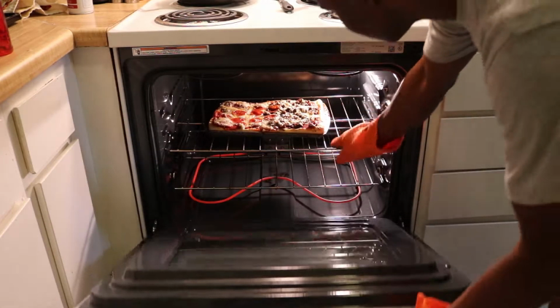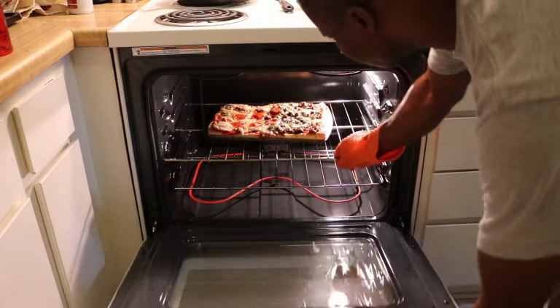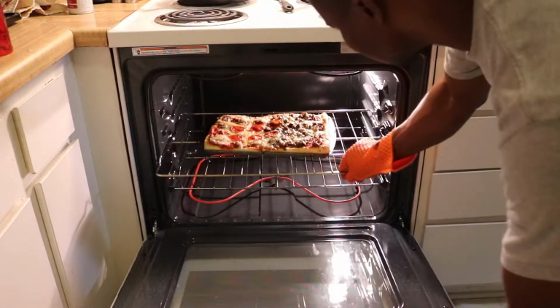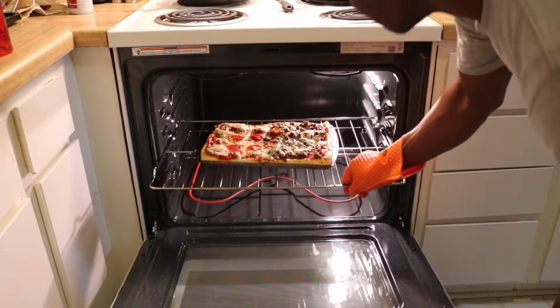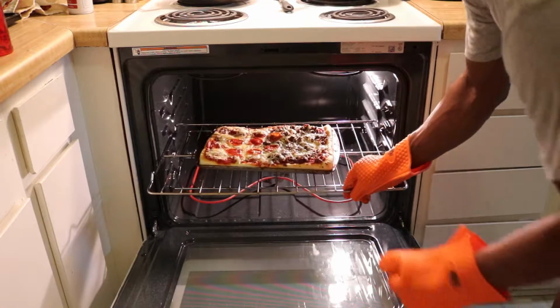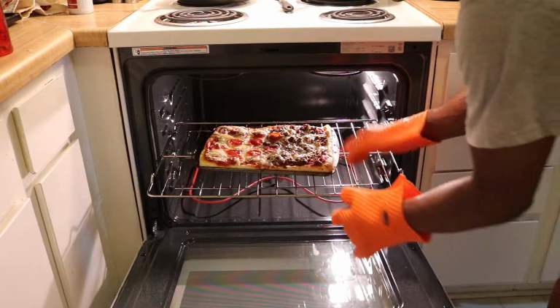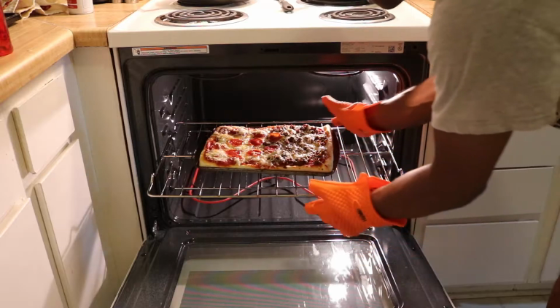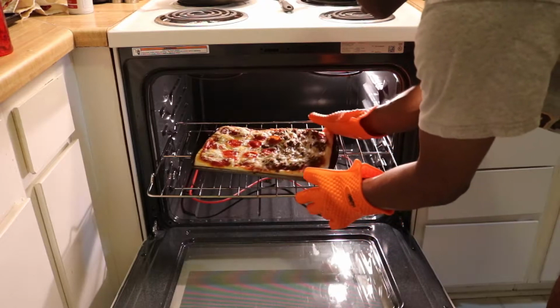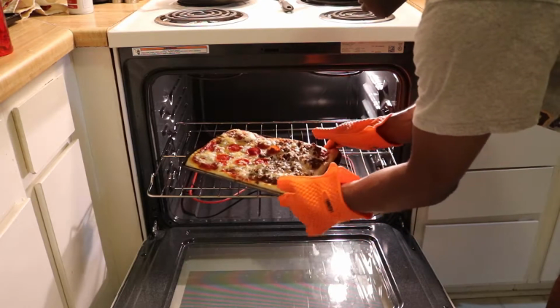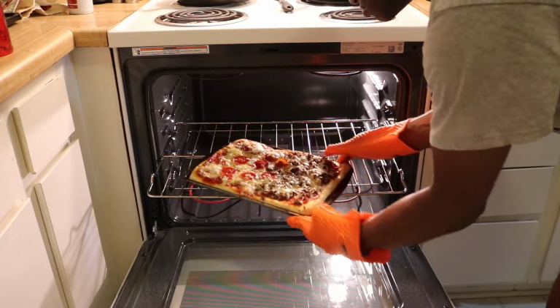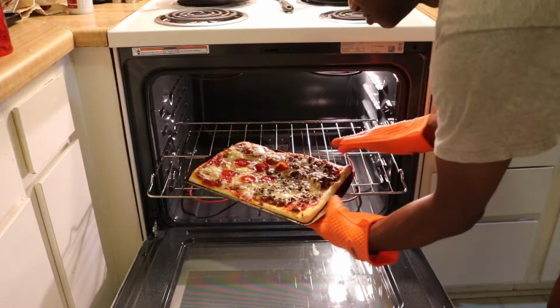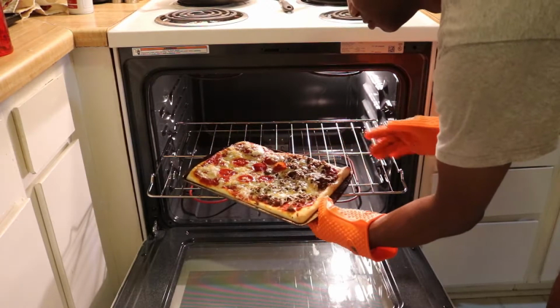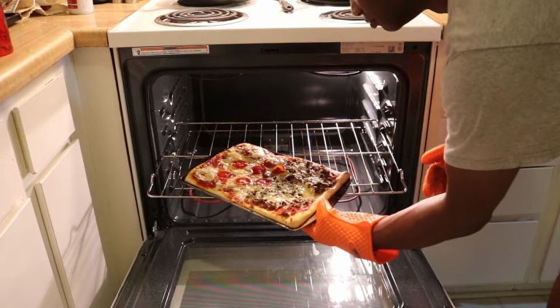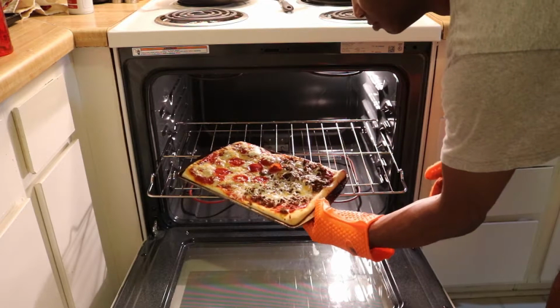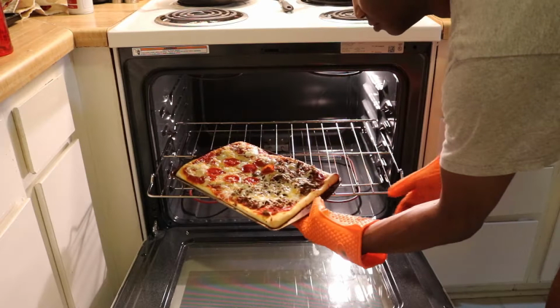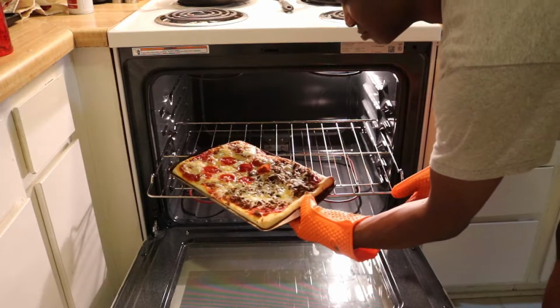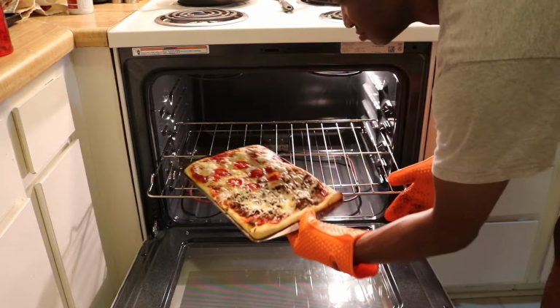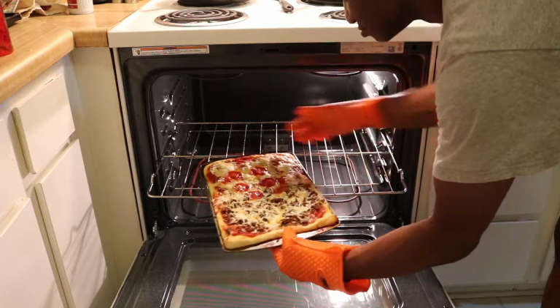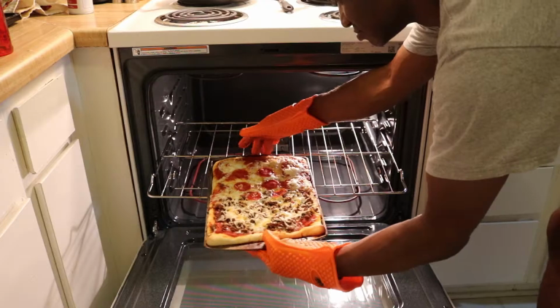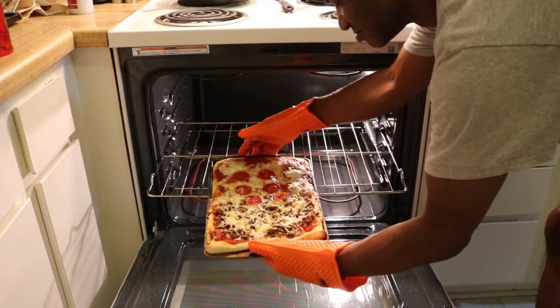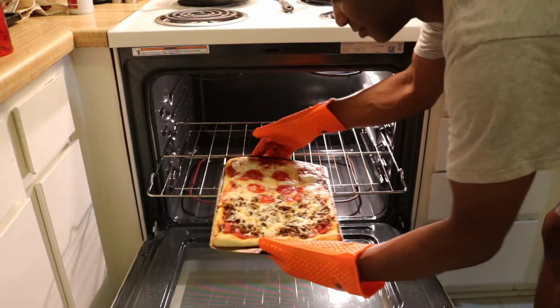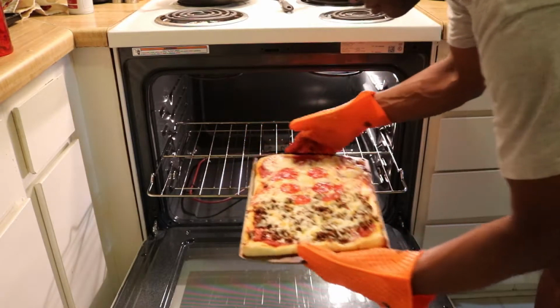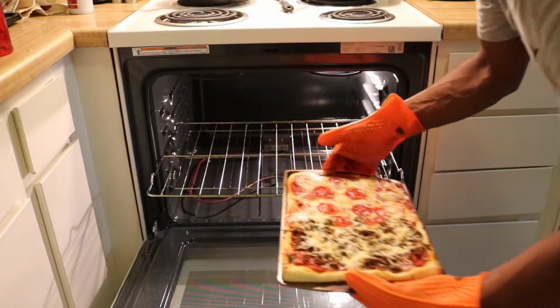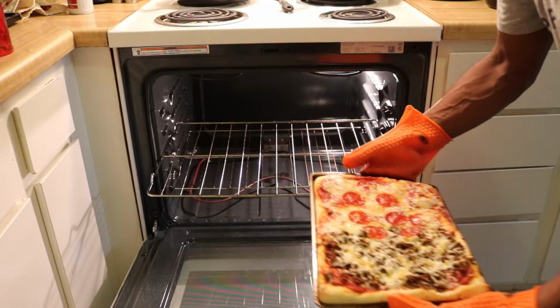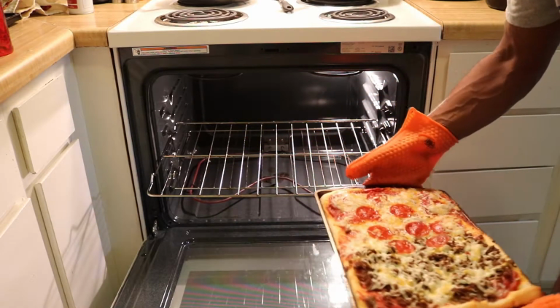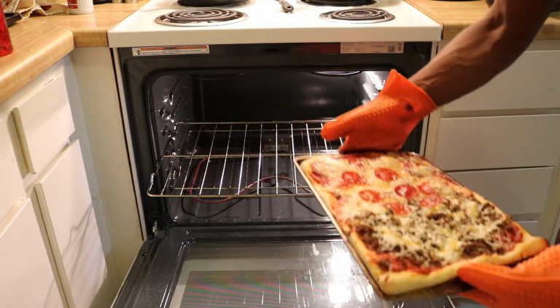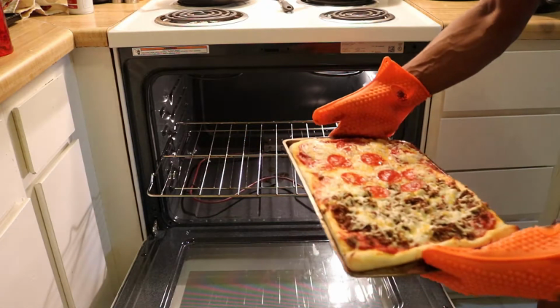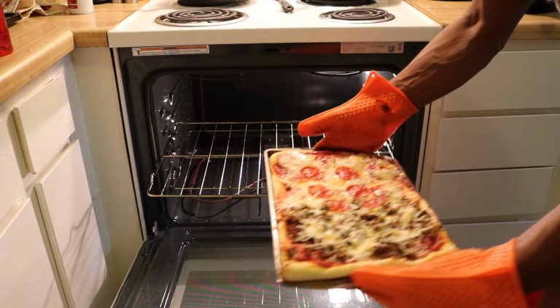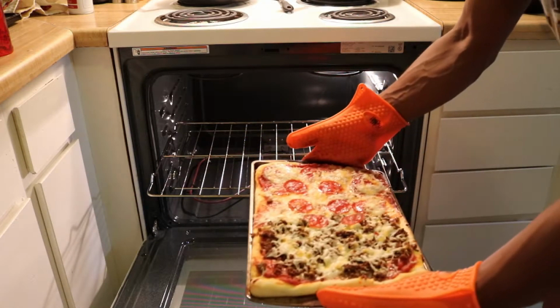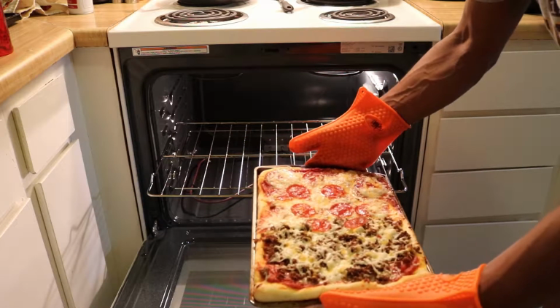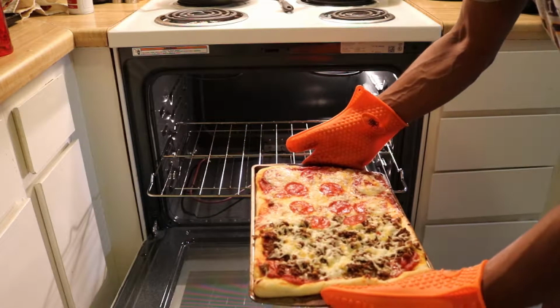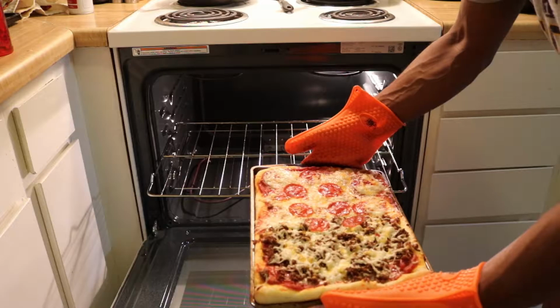I also cooked a pizza and took it out of the oven. Since I wasn't holding the pizza tray that long, the silicone did not get that hot and it didn't transfer that much heat through to my hands.